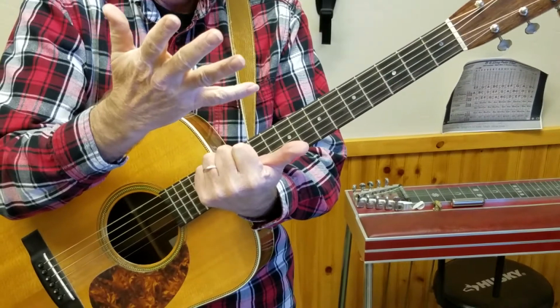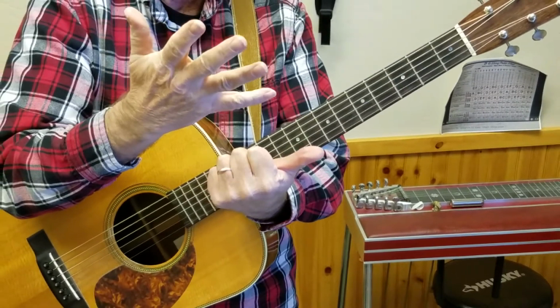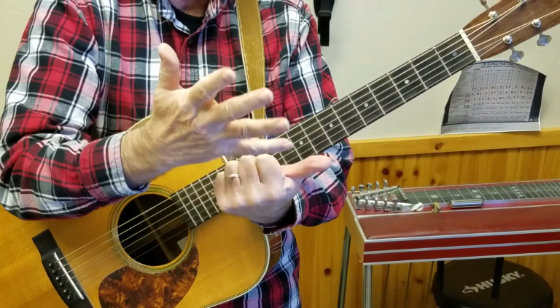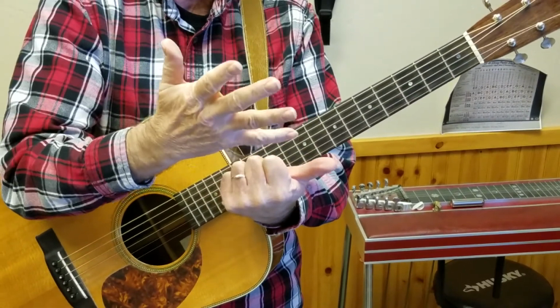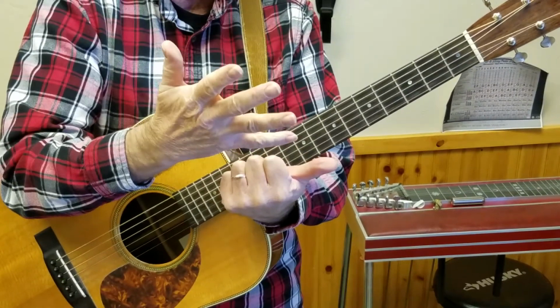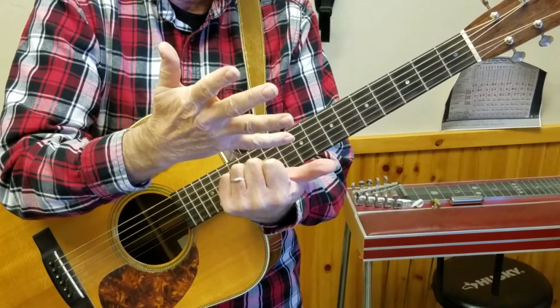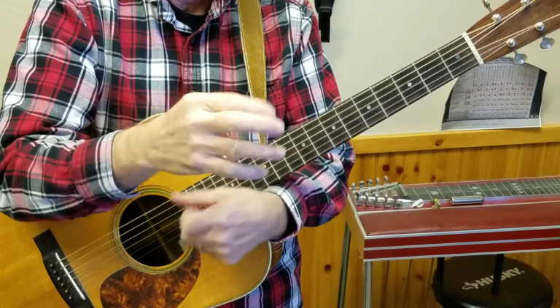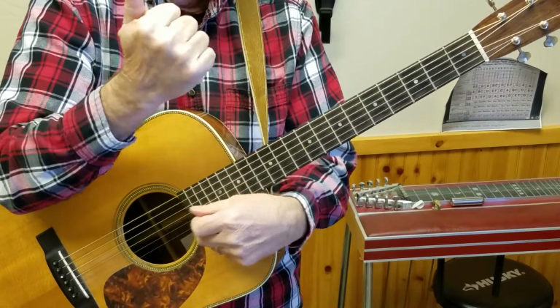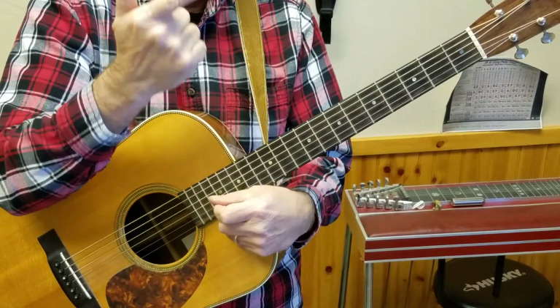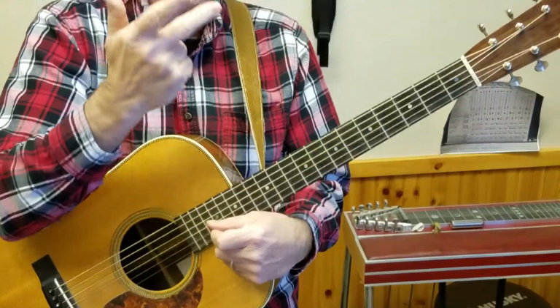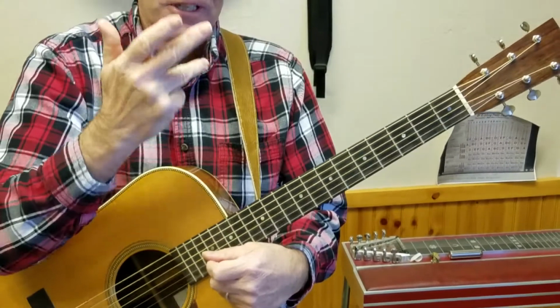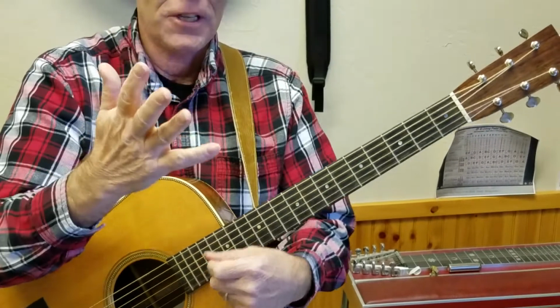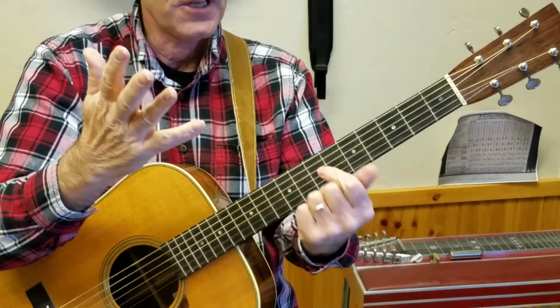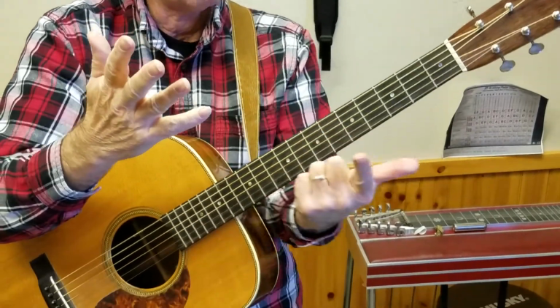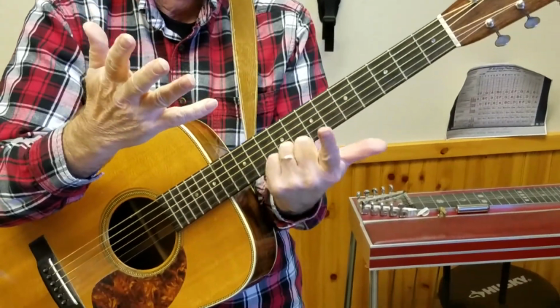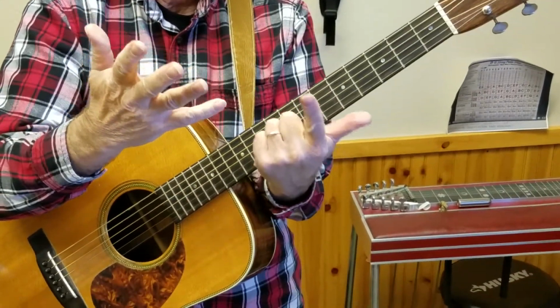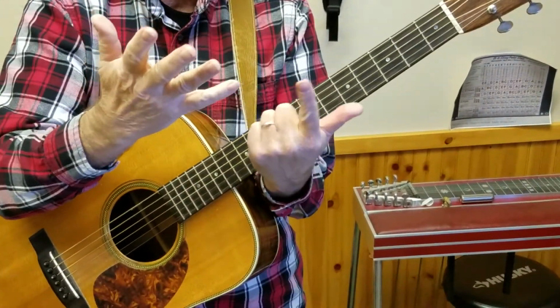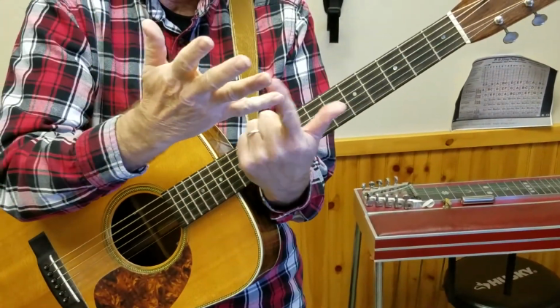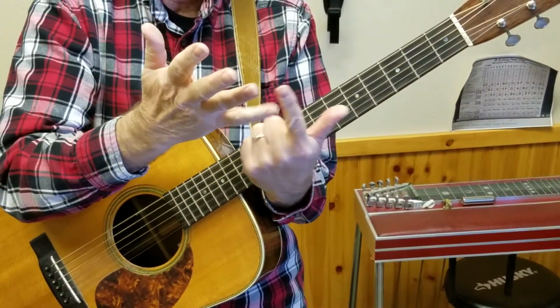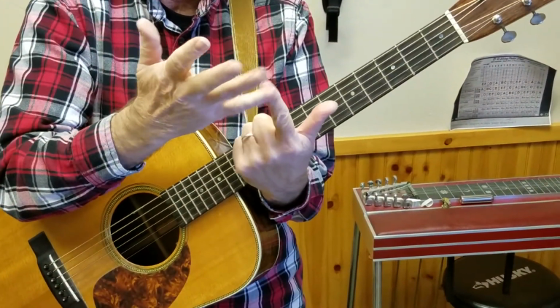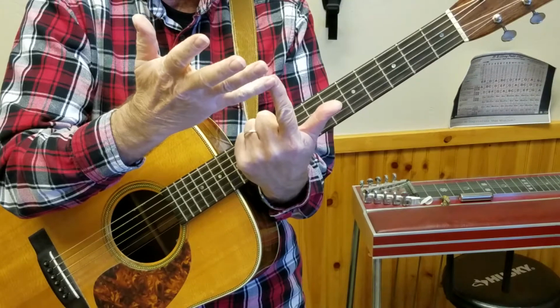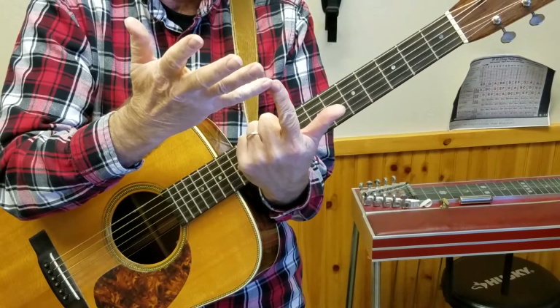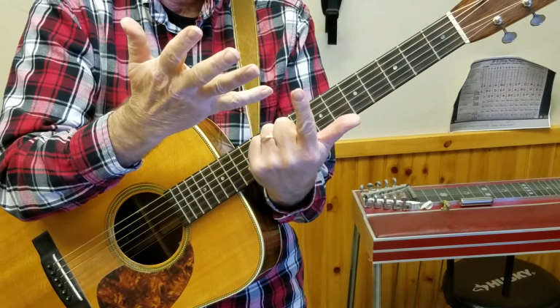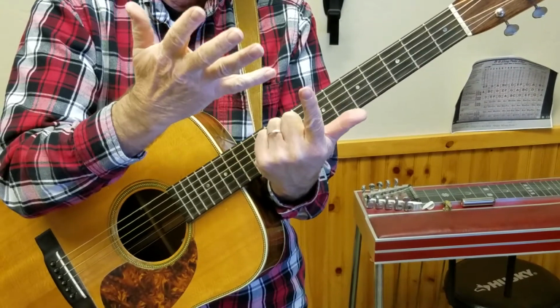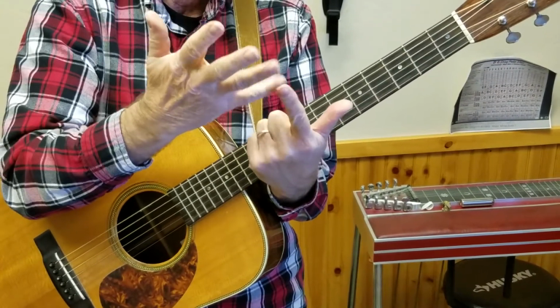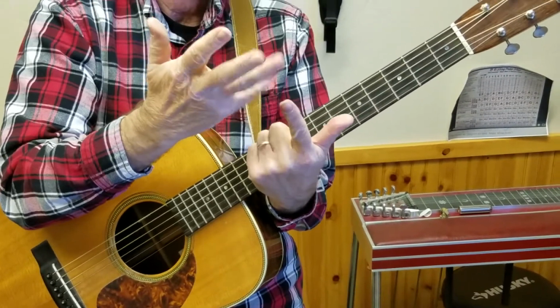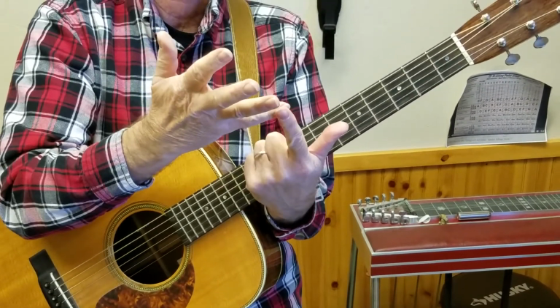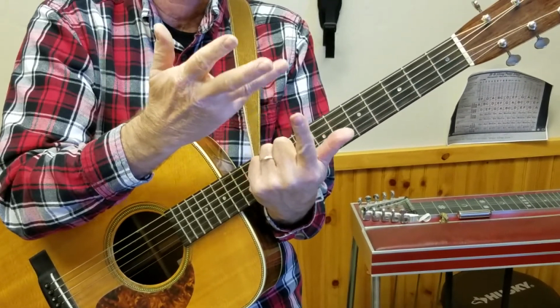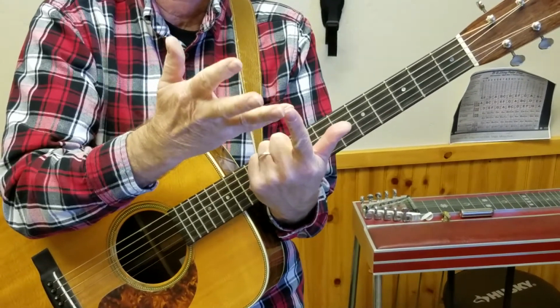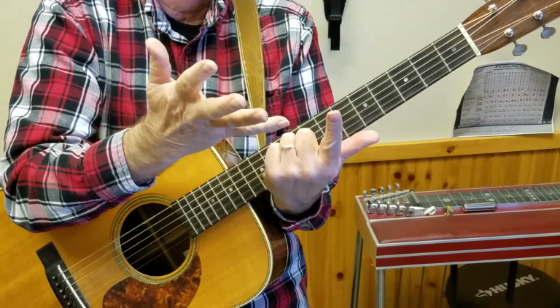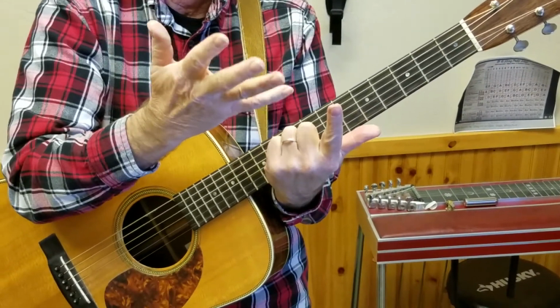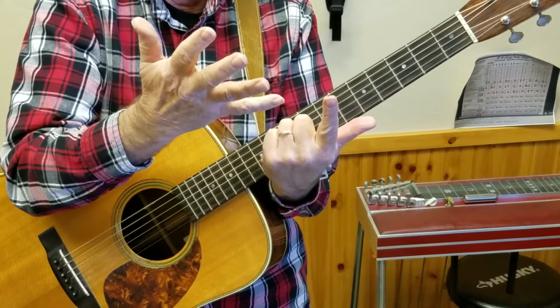And then this song also uses F: G, A, B, C, D, E, F. So F sharp is the seventh note in a G scale, so when we hit F we're going to call it the flatted seven from G.